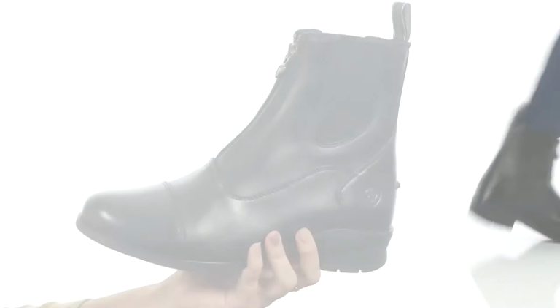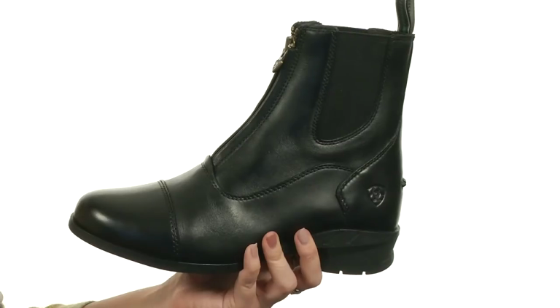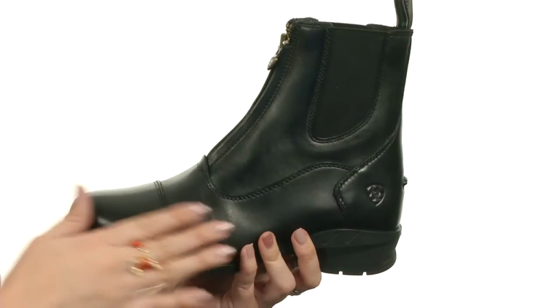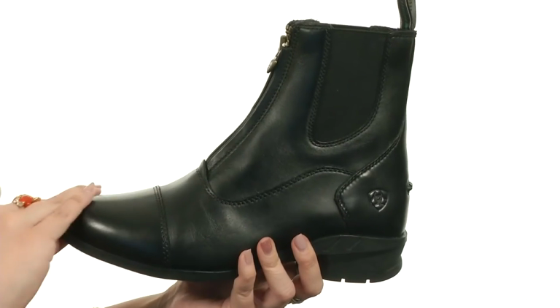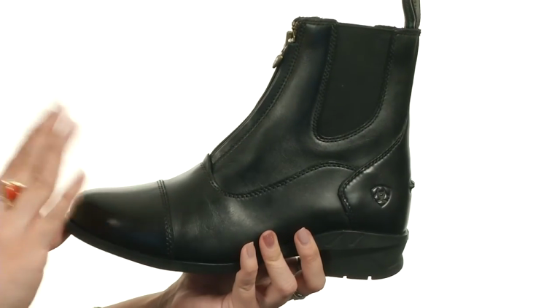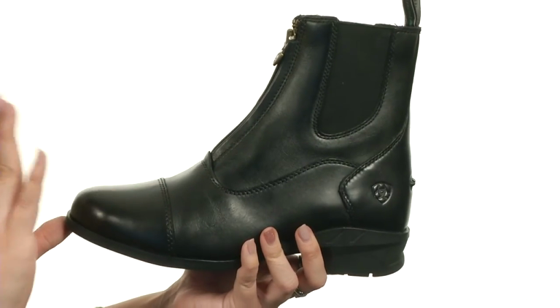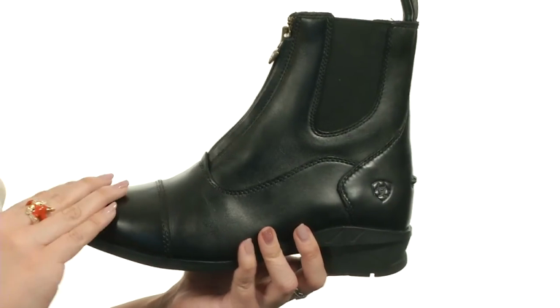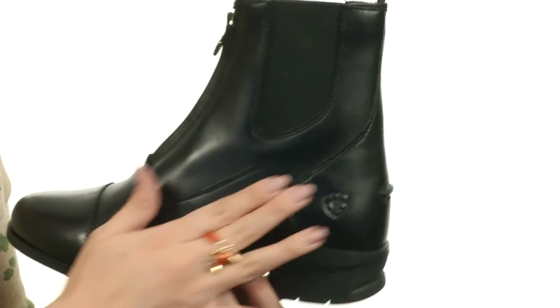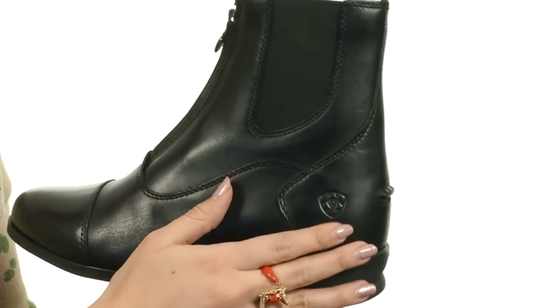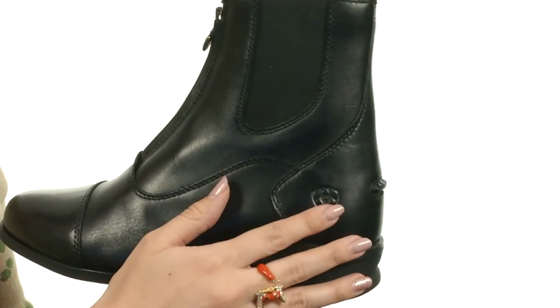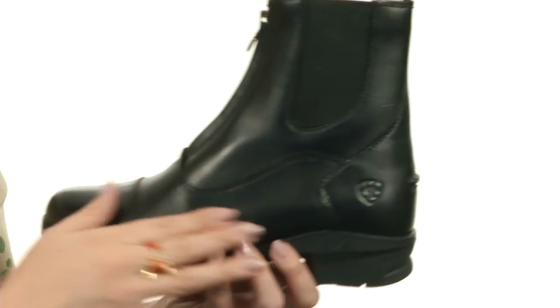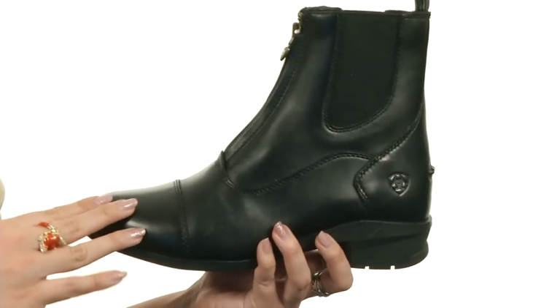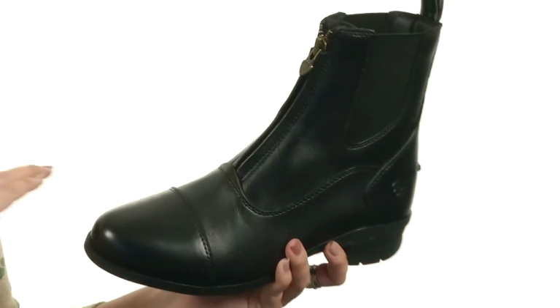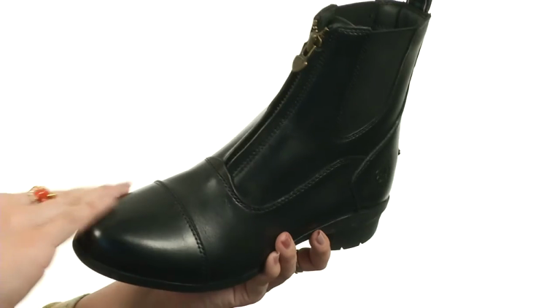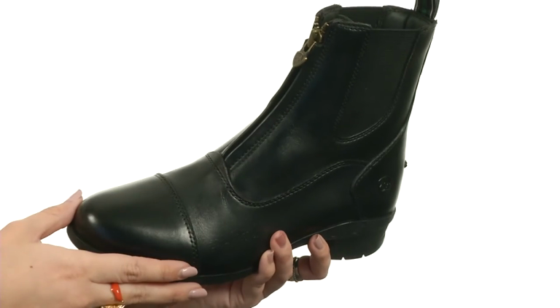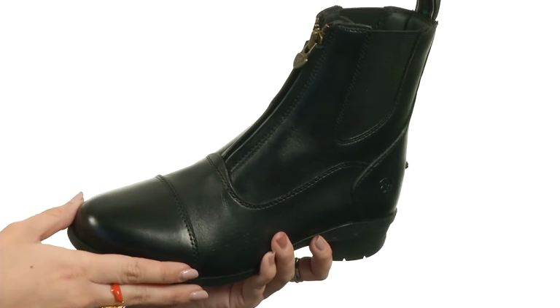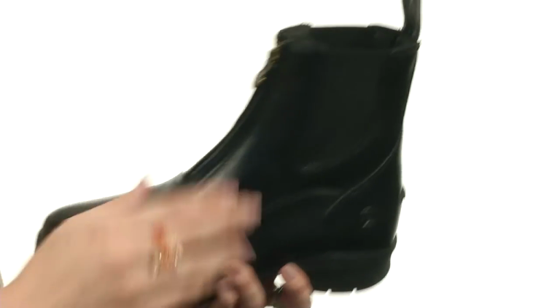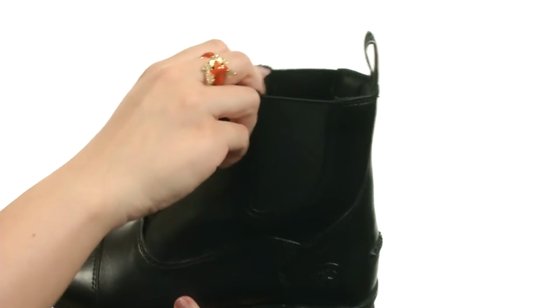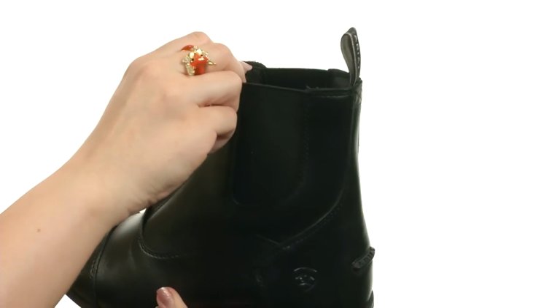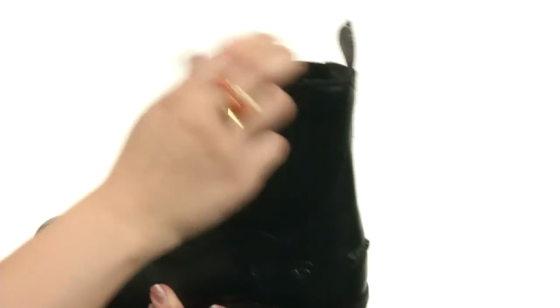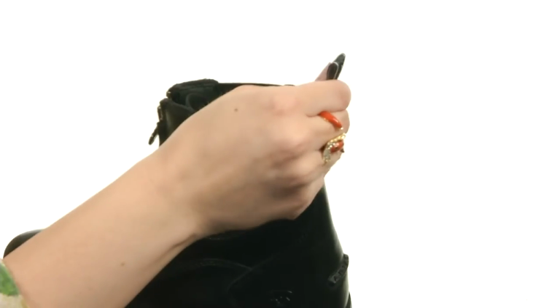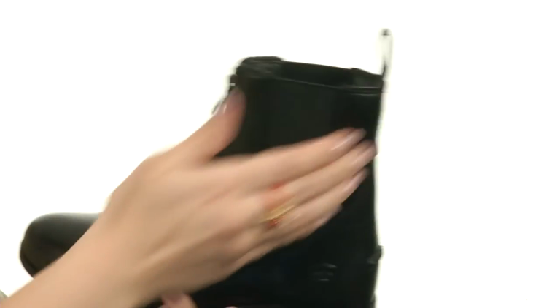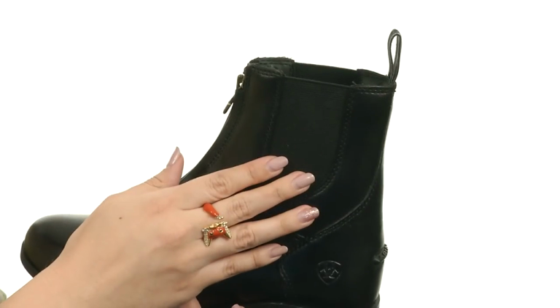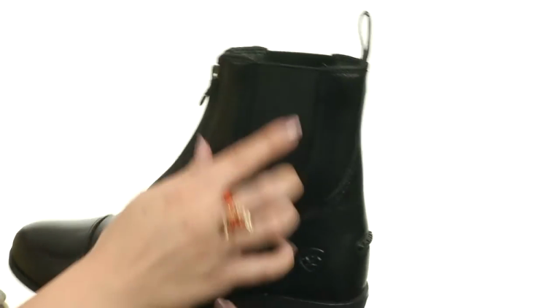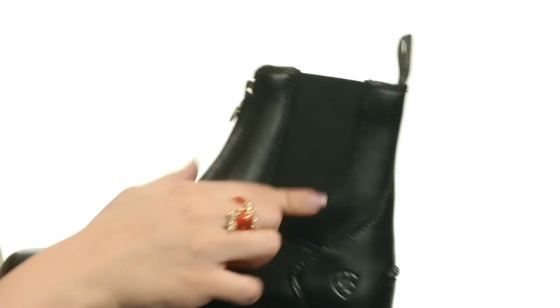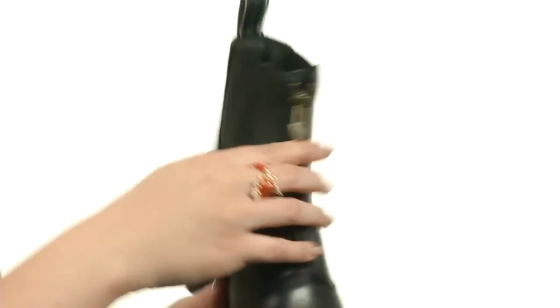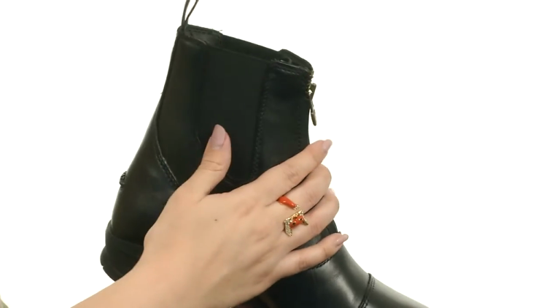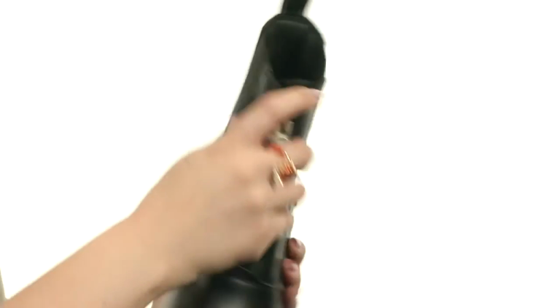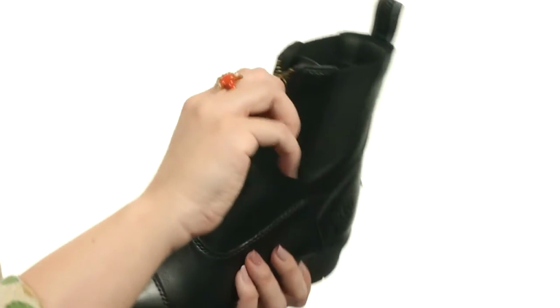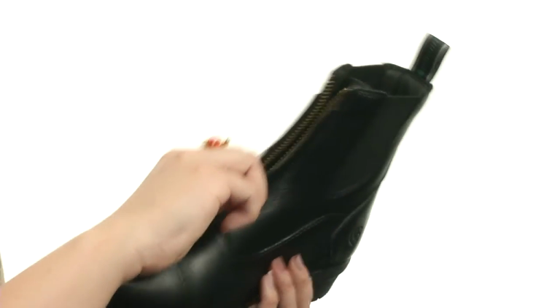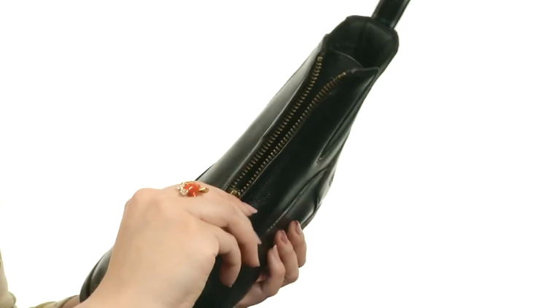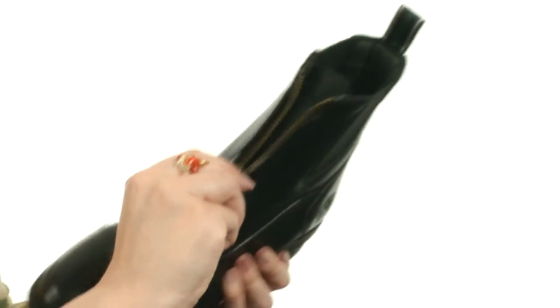This stylish boot is made with a smooth, full-grain leather upper. You've got the signature logo detailing embossed on the side with a cute toe cap as well. It's got some padding in the collar, a back pull tab for easy on and off, side goring for a nice comfy fit, and you've got the zipper right down the middle.